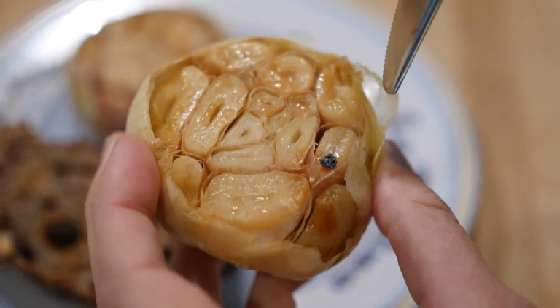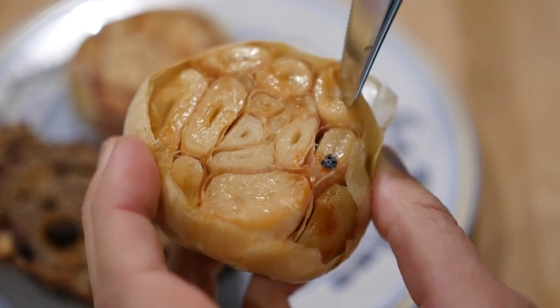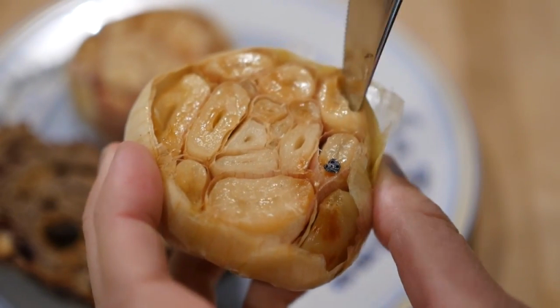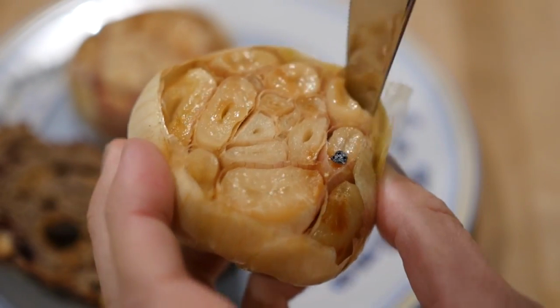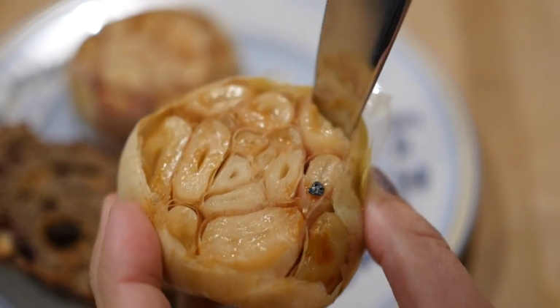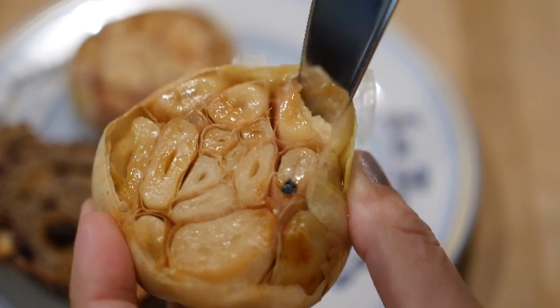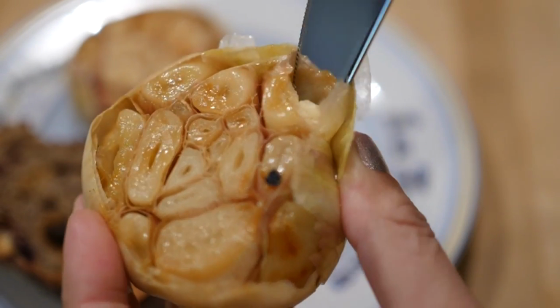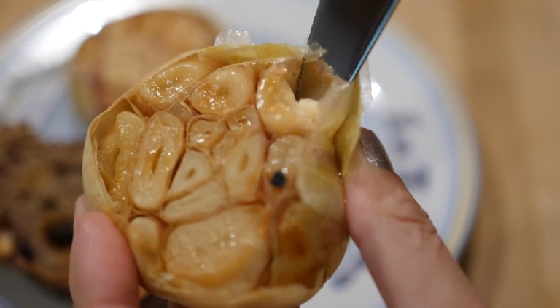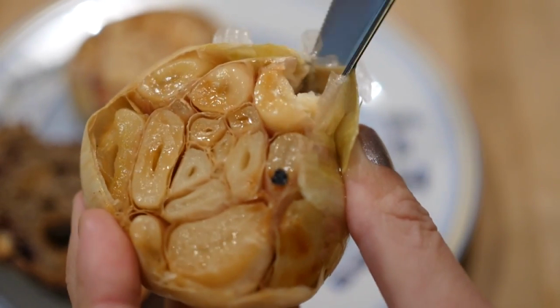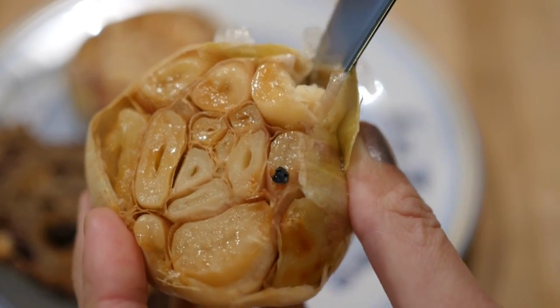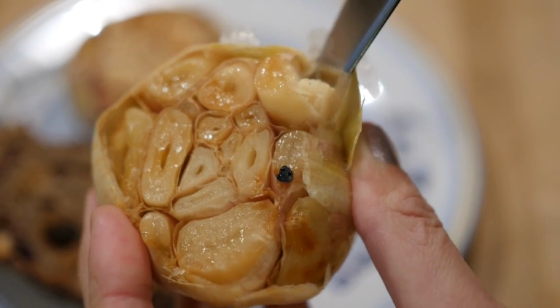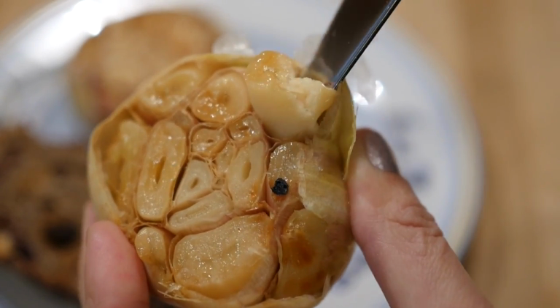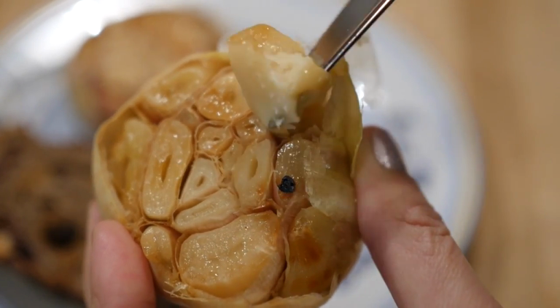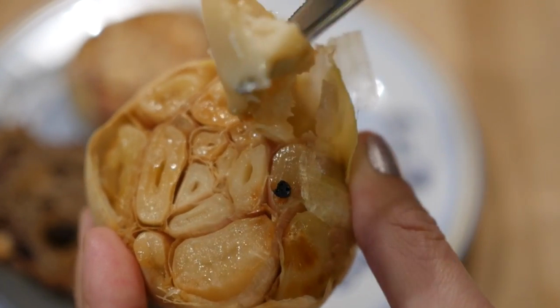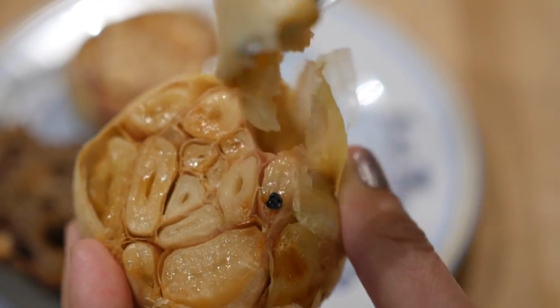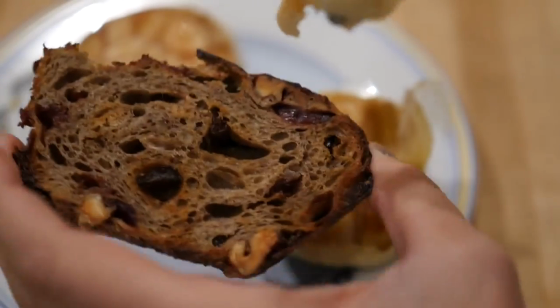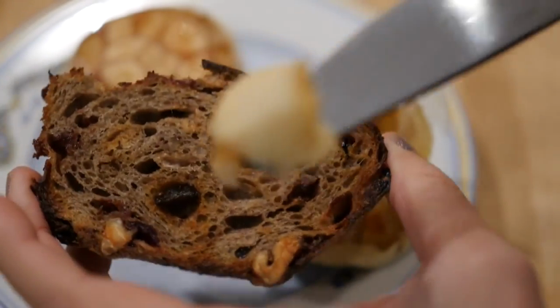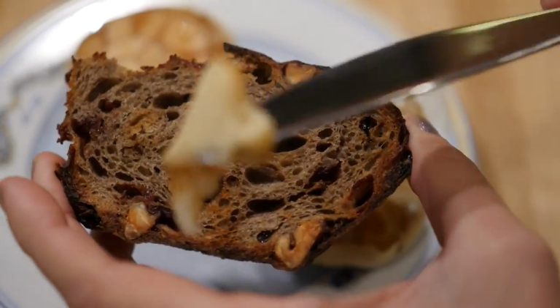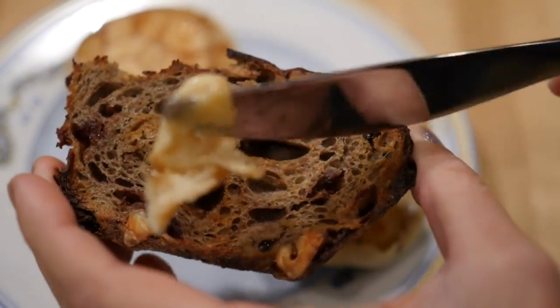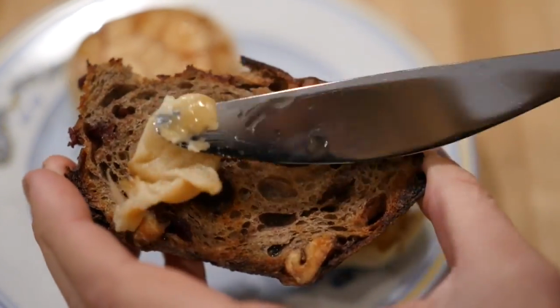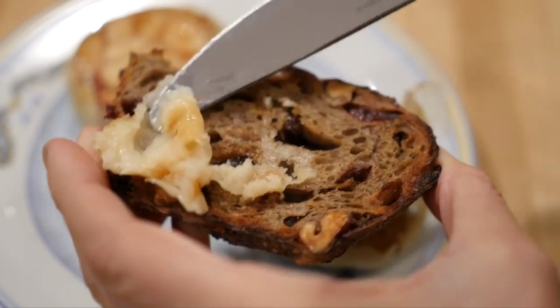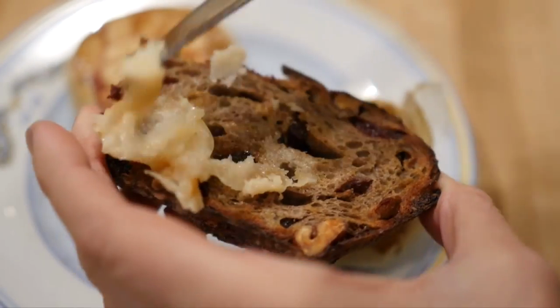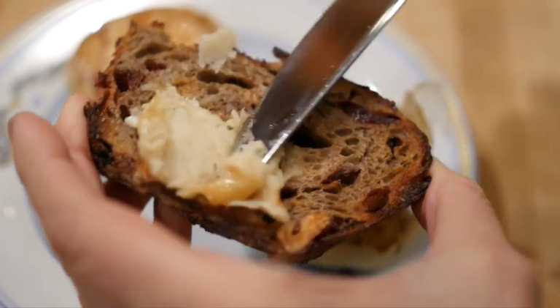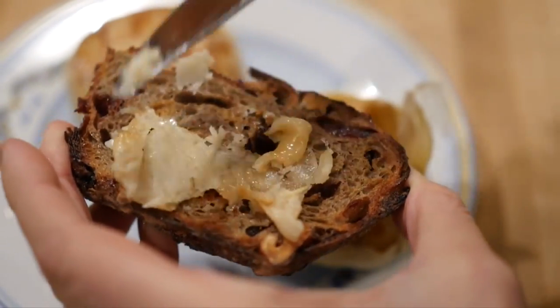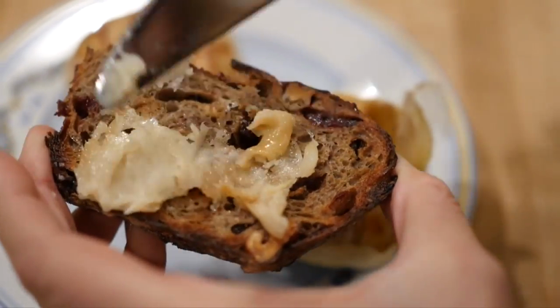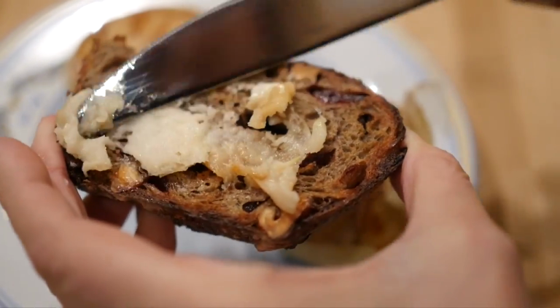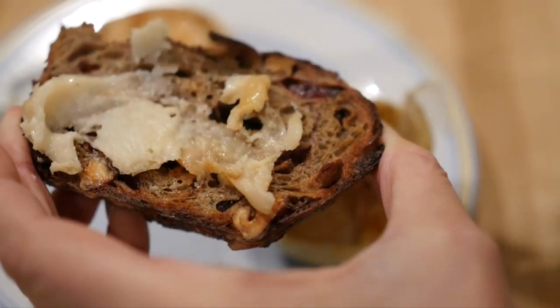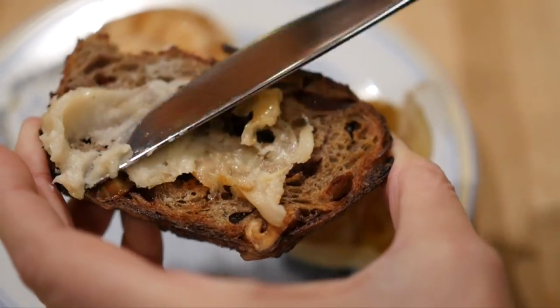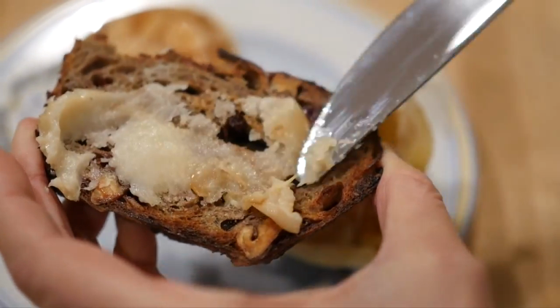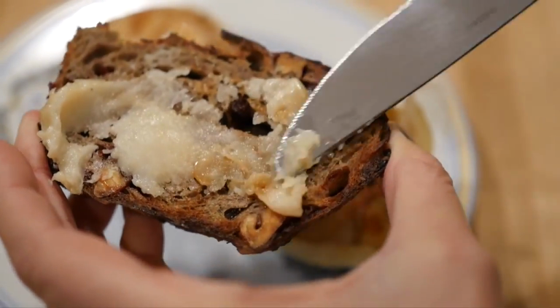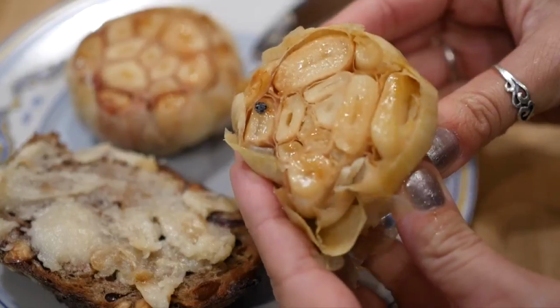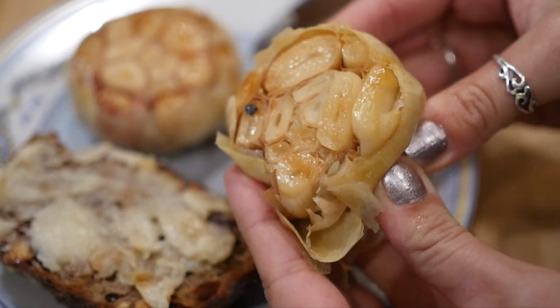The cloves should be golden and soft, so you can scoop them out with a knife or just squeeze them out with your fingers. It's perfect for spreading on toast or using in other recipes.